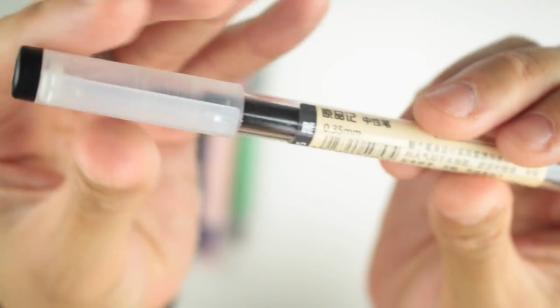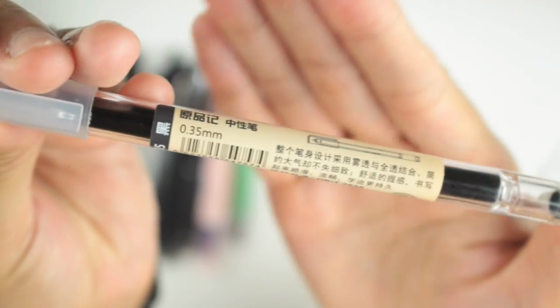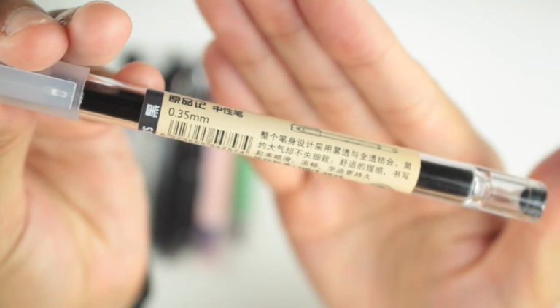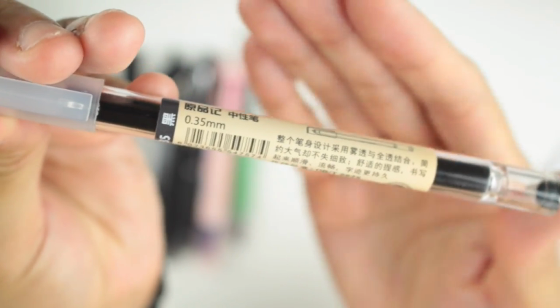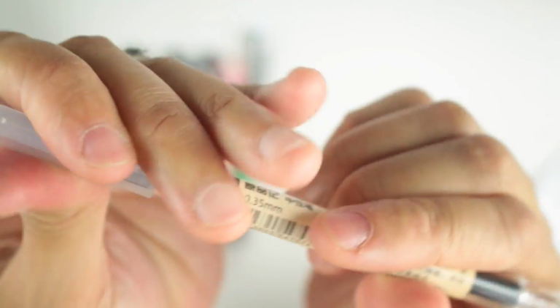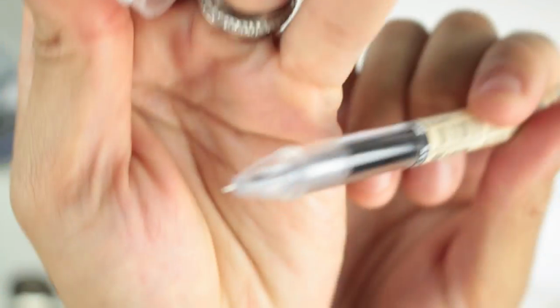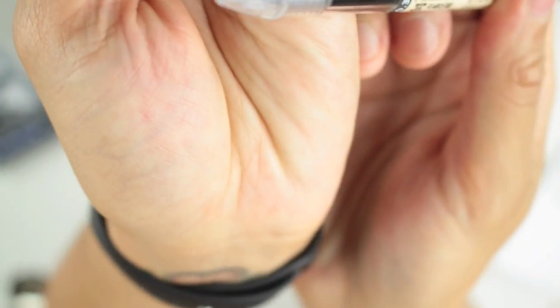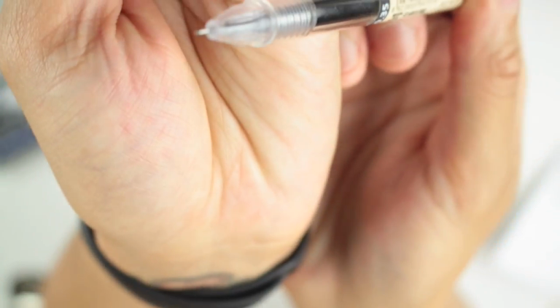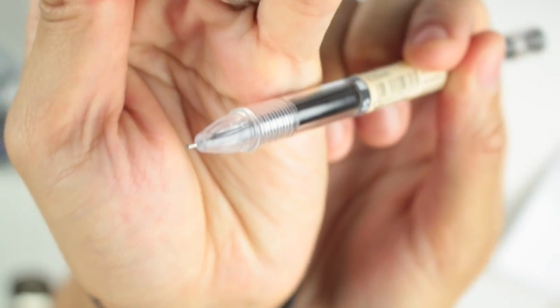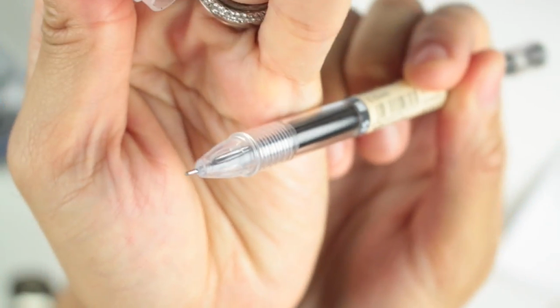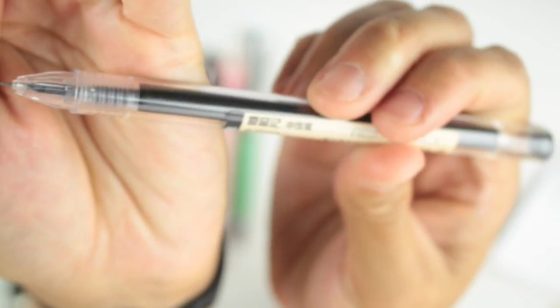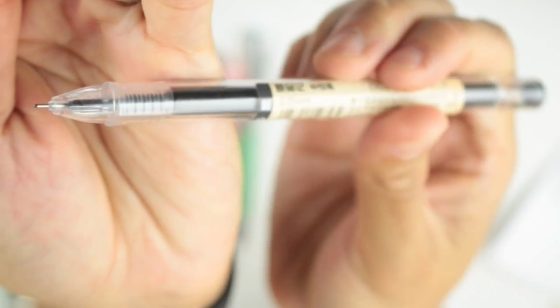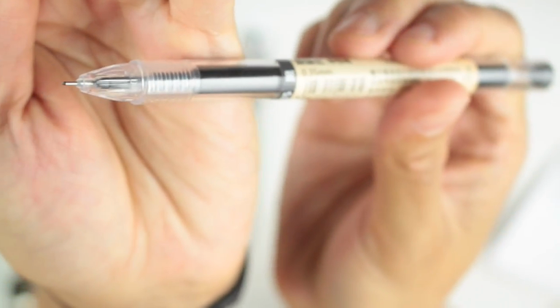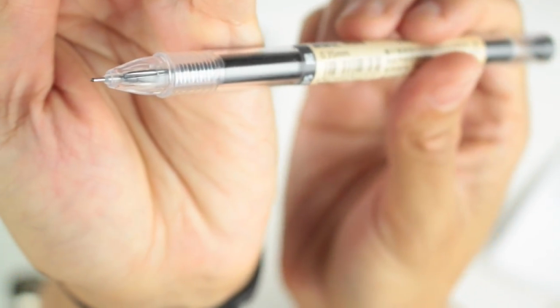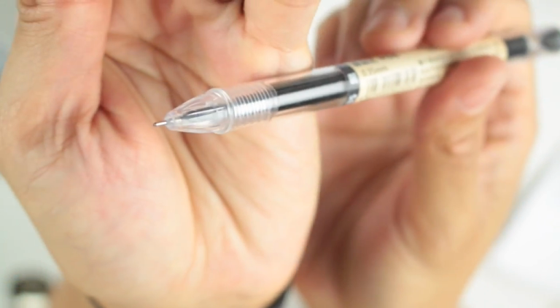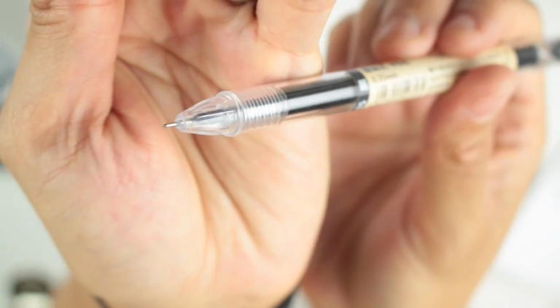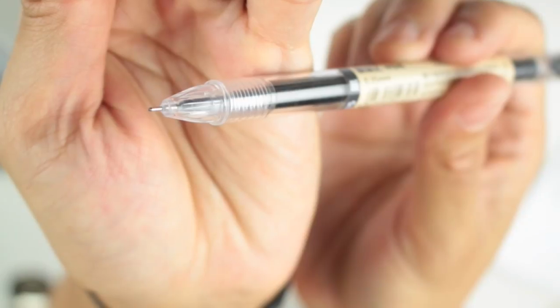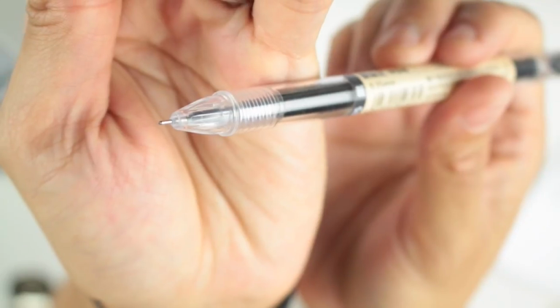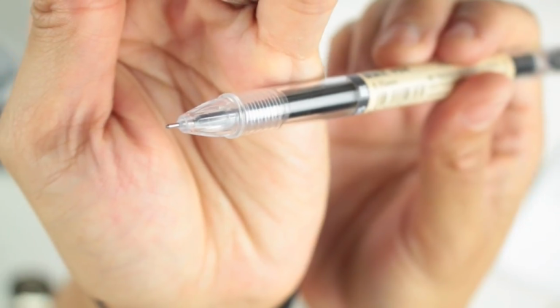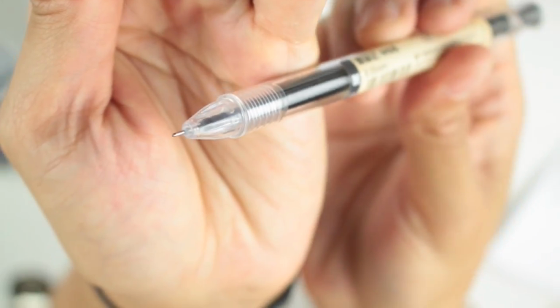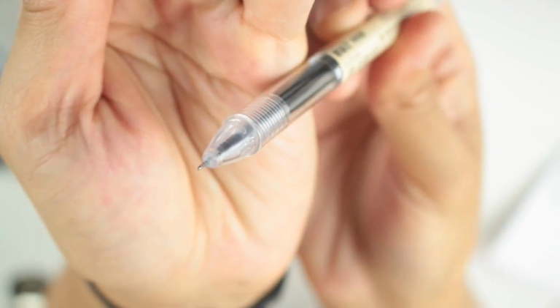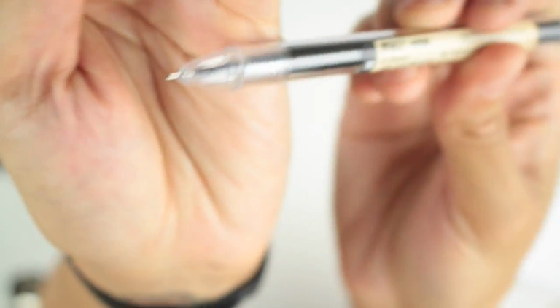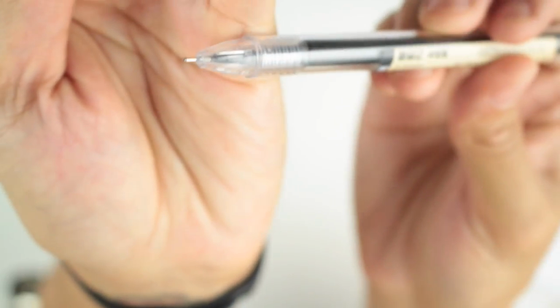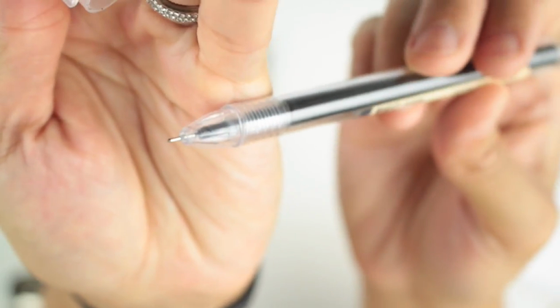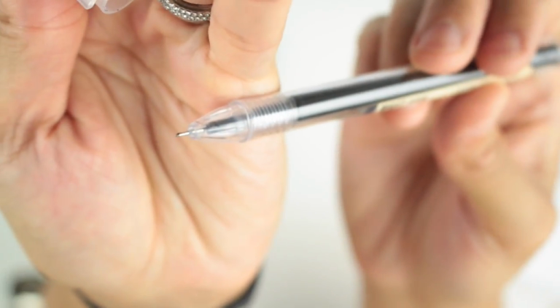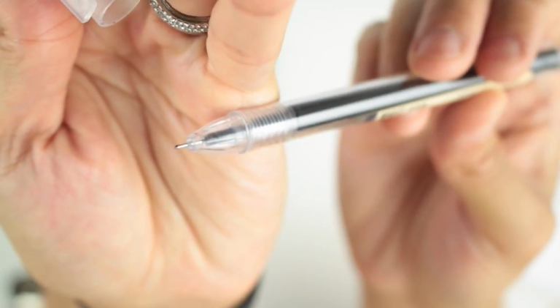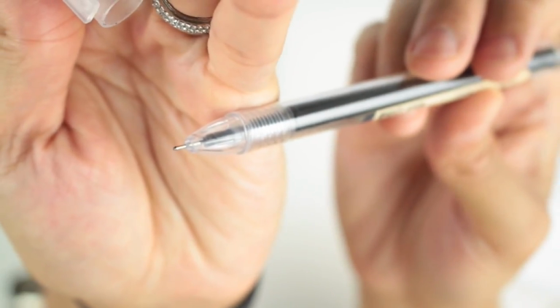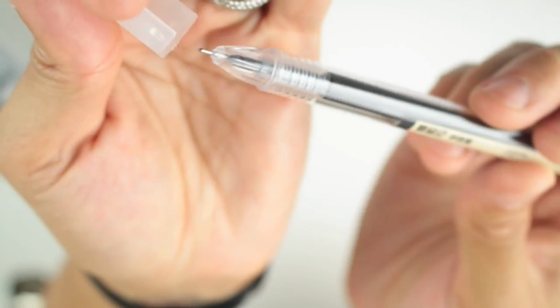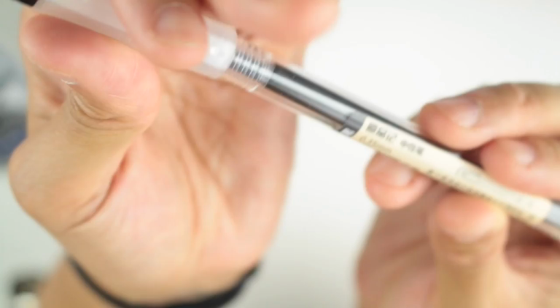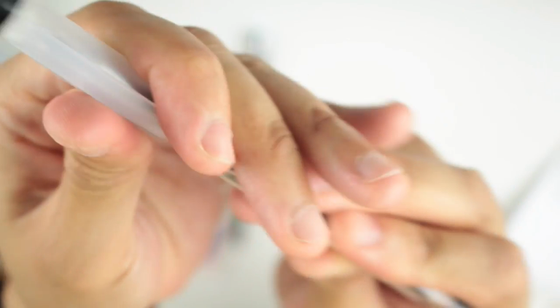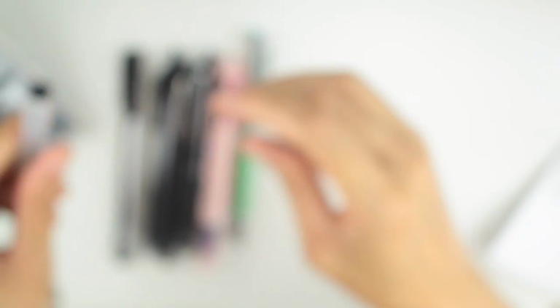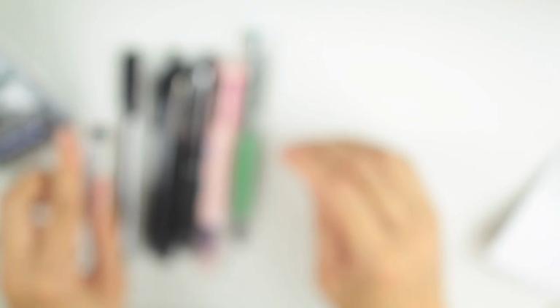I love the look of the Muji — this is what it looks like right here. It's a 0.35 so you get a fine tip. I love that pen.